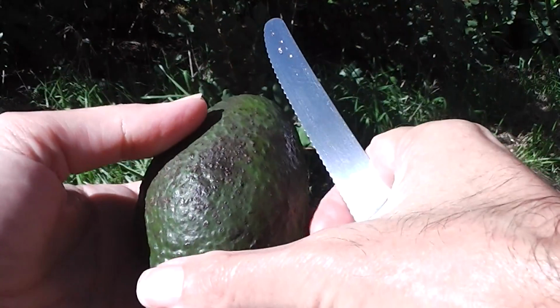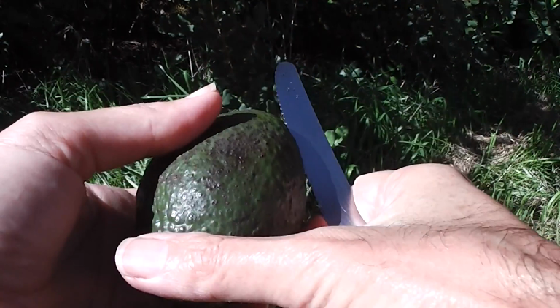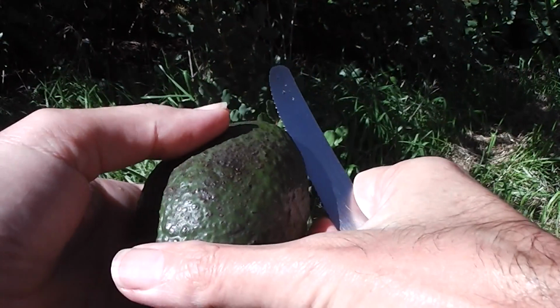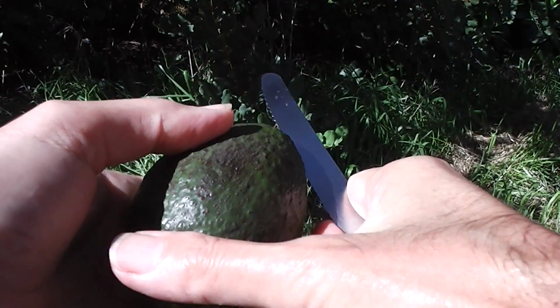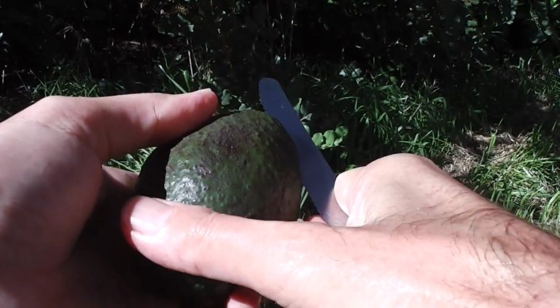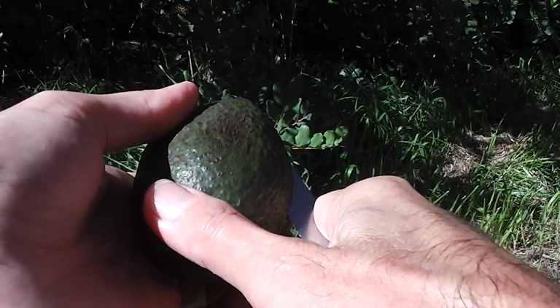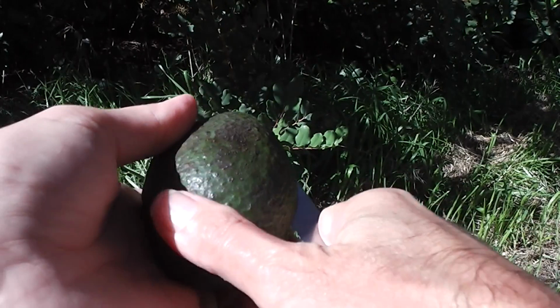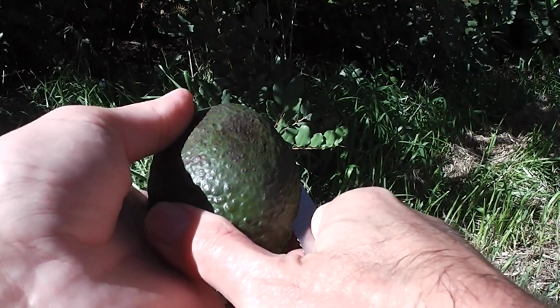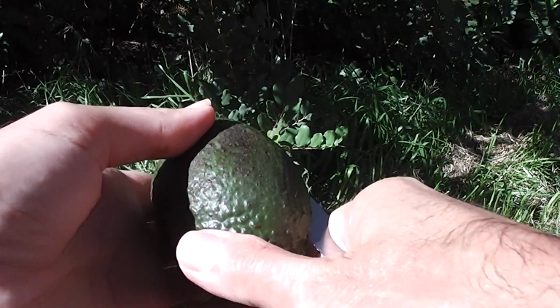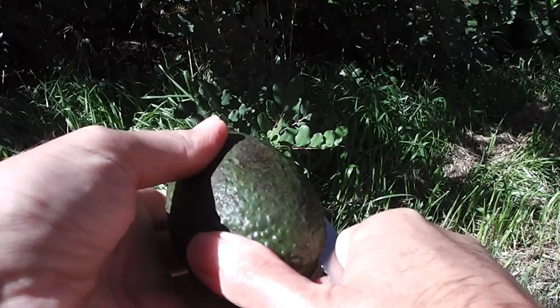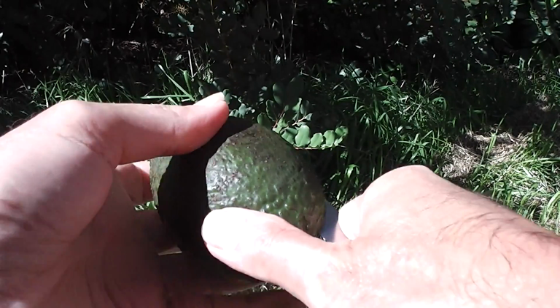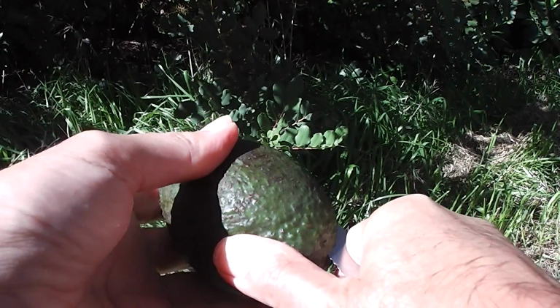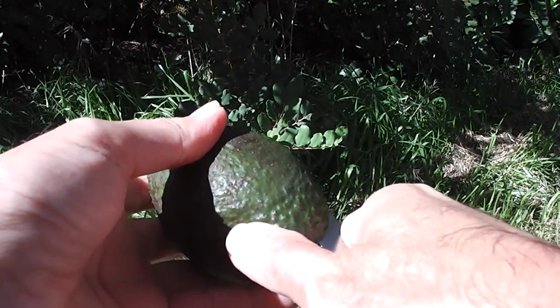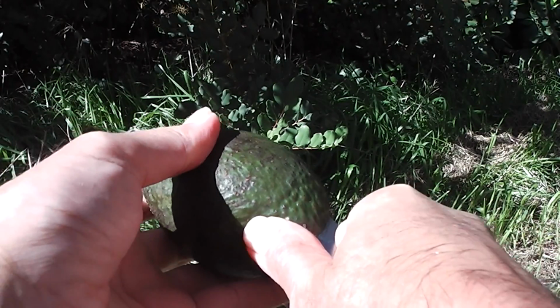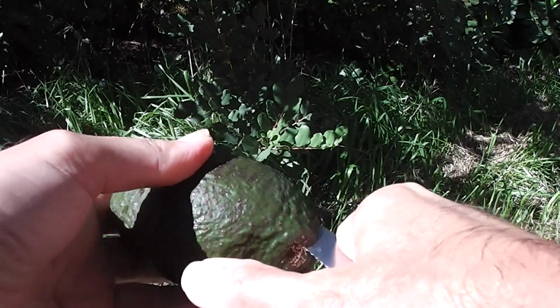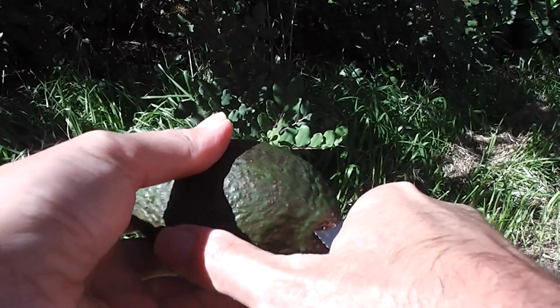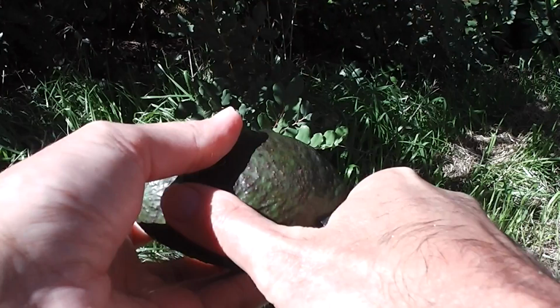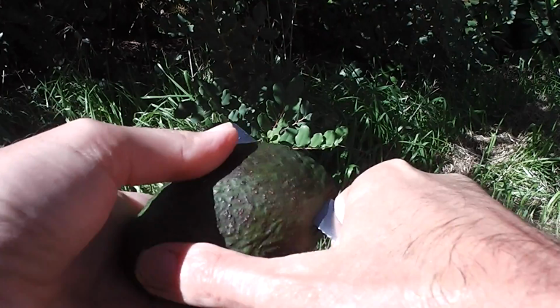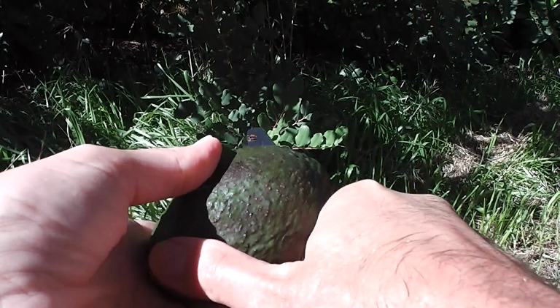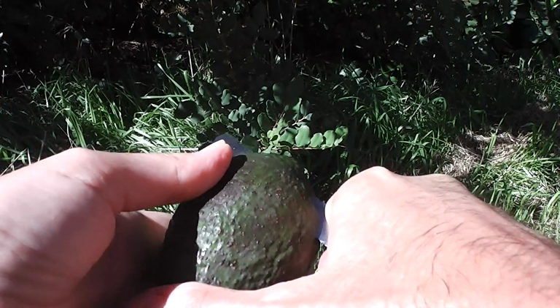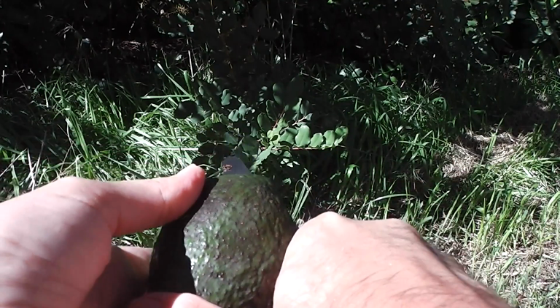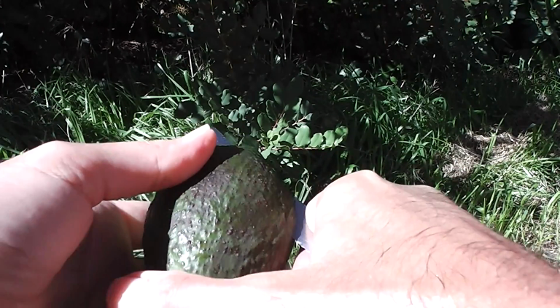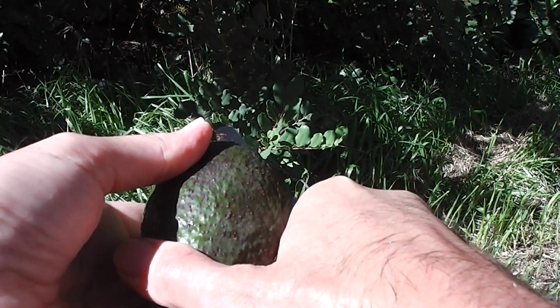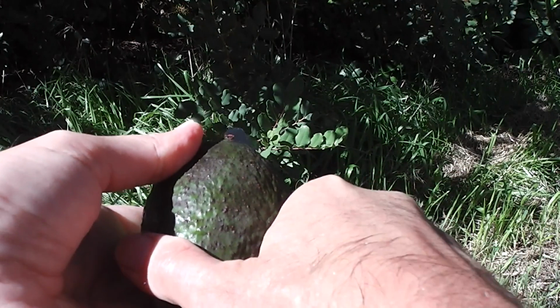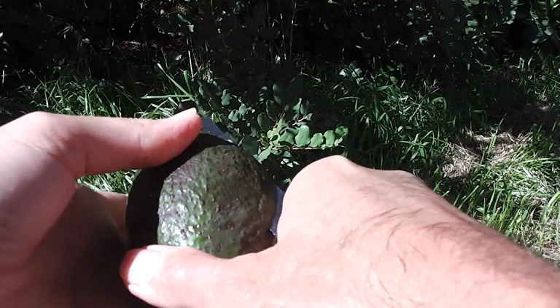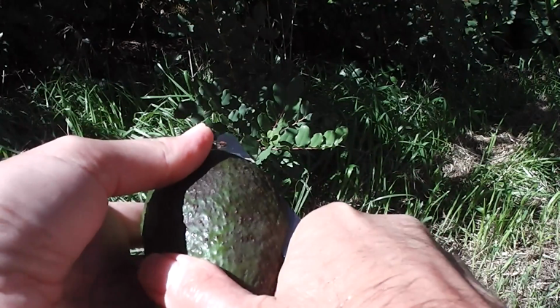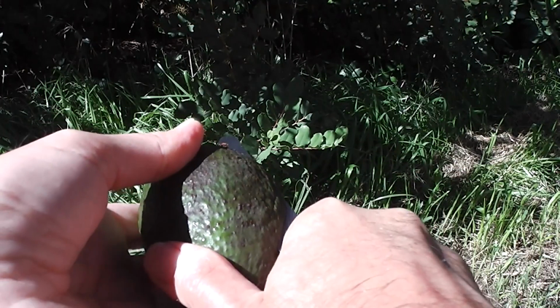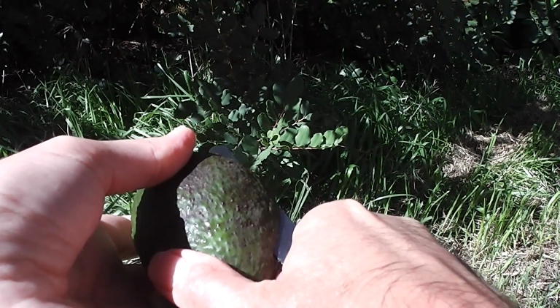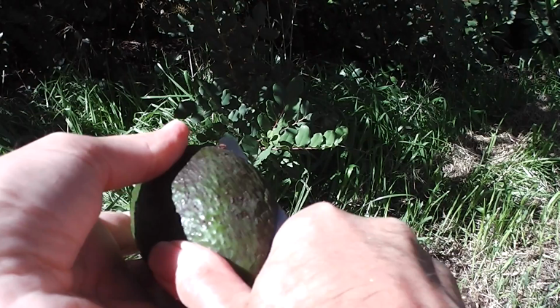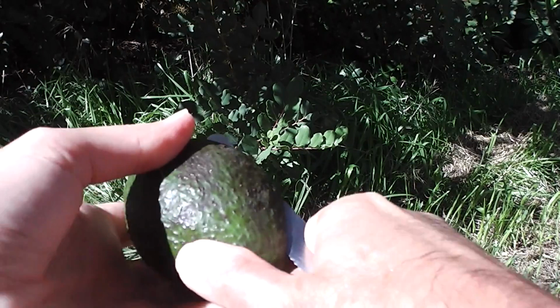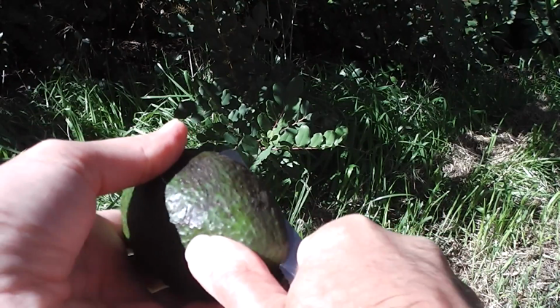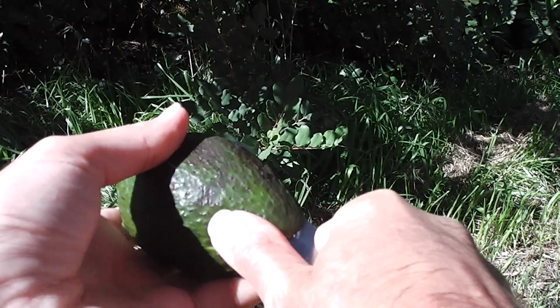Let's see if Woolworths really are the fresh food people they claim to be. I was disappointed with the other avocado — it was full of brown streaks, which was very disappointing.